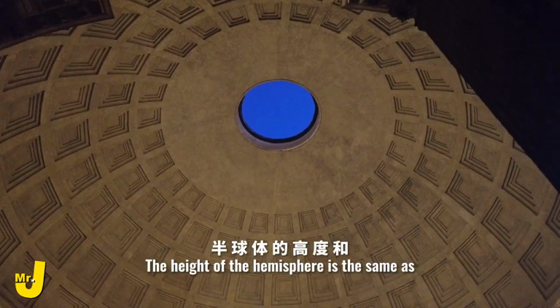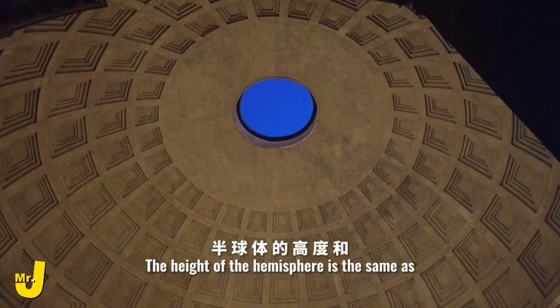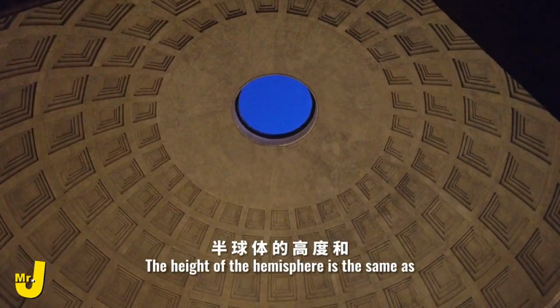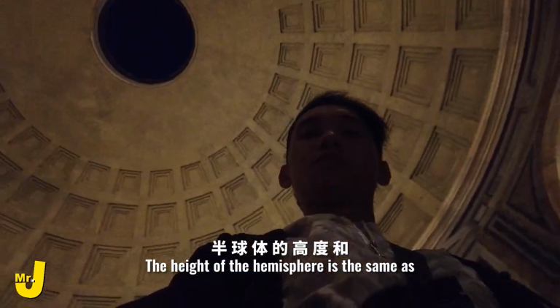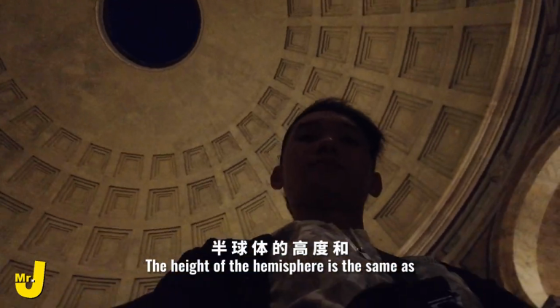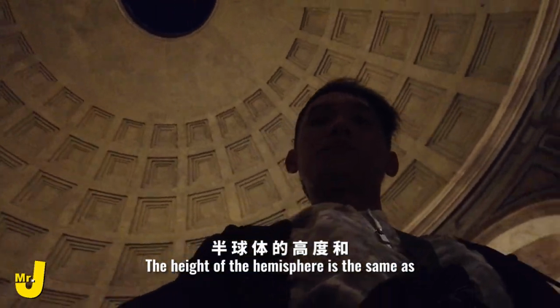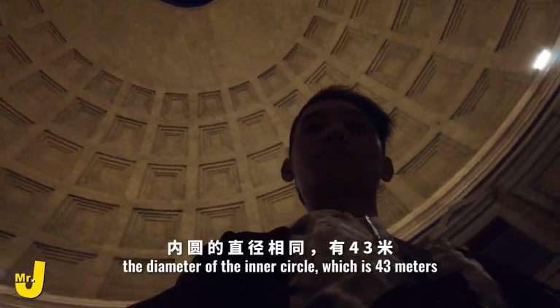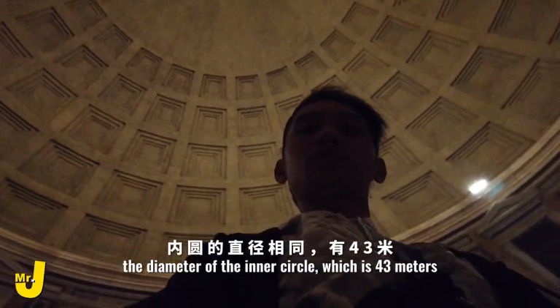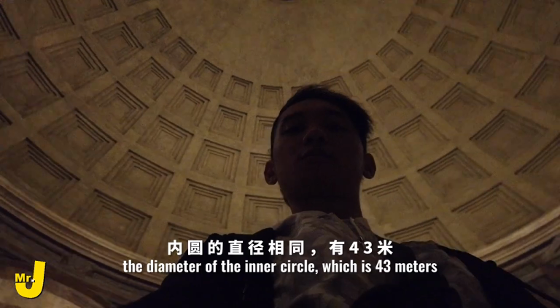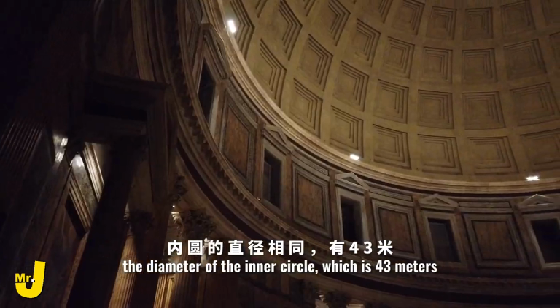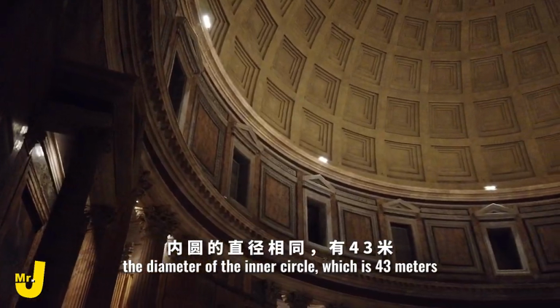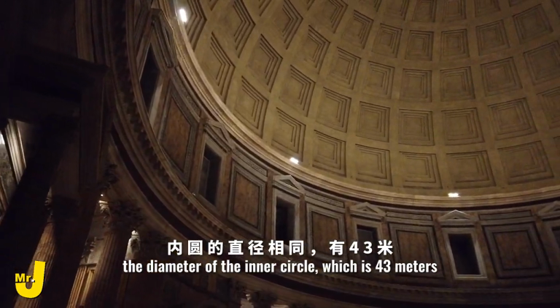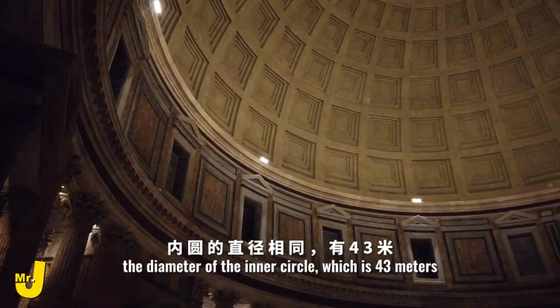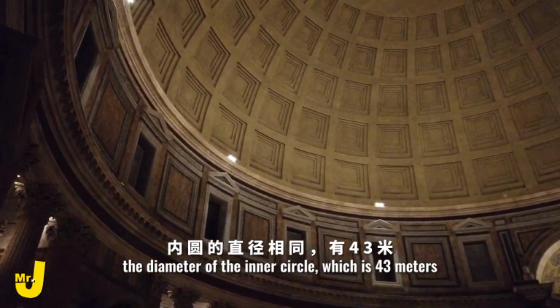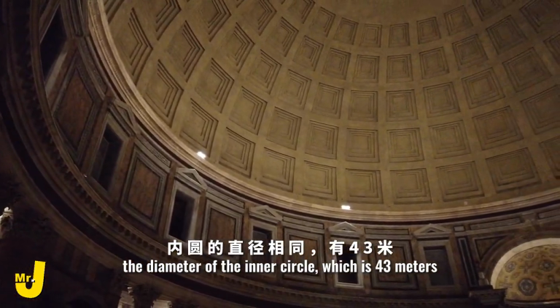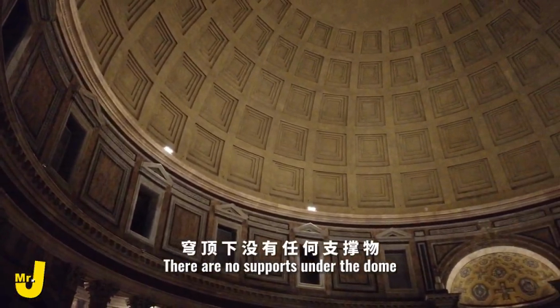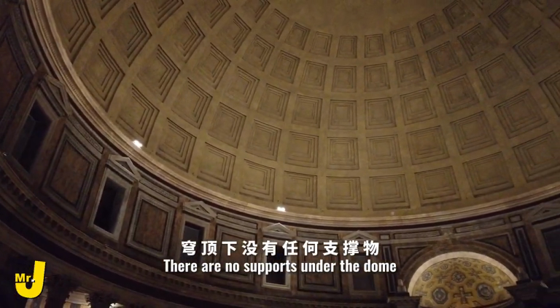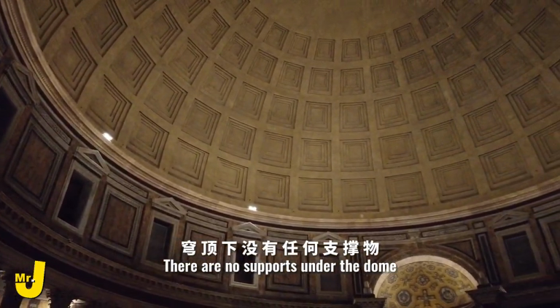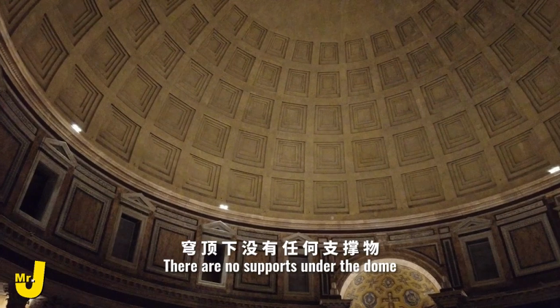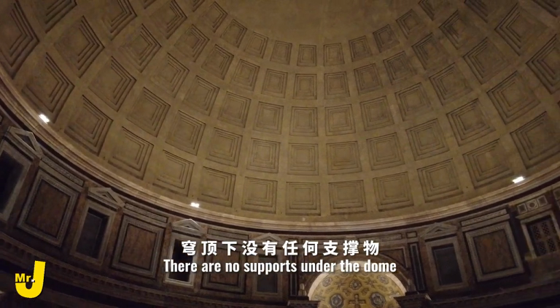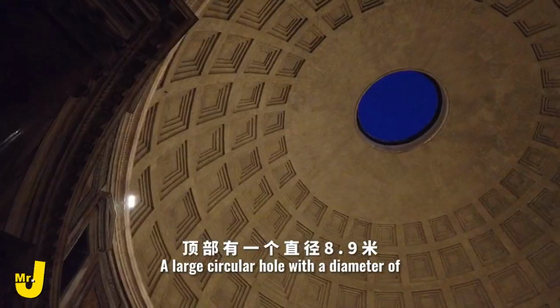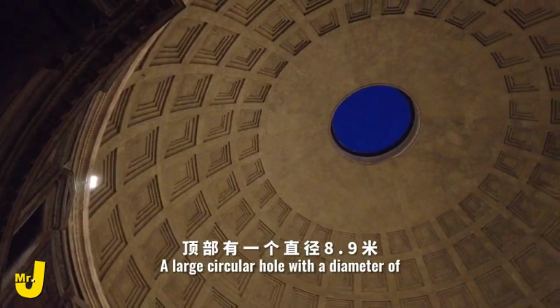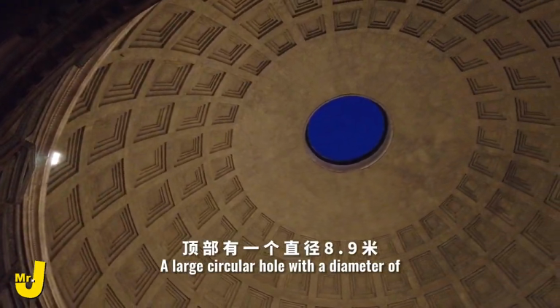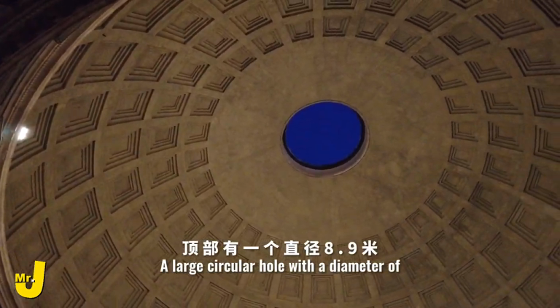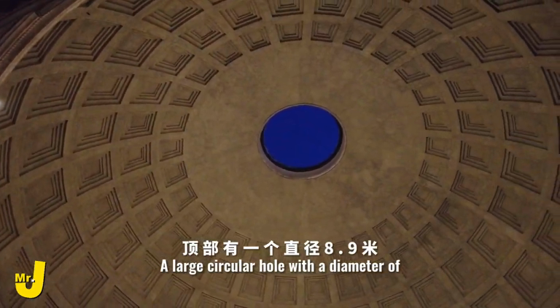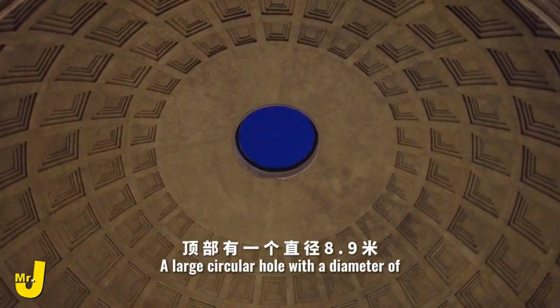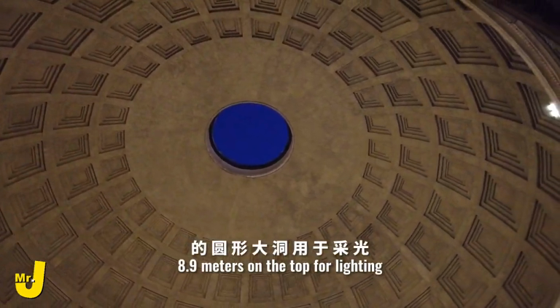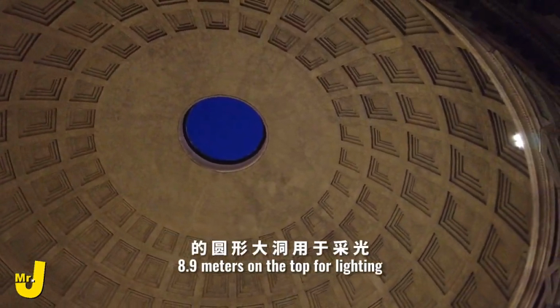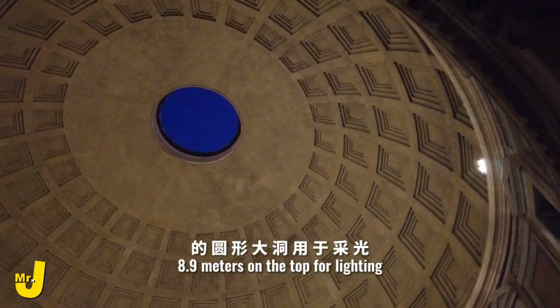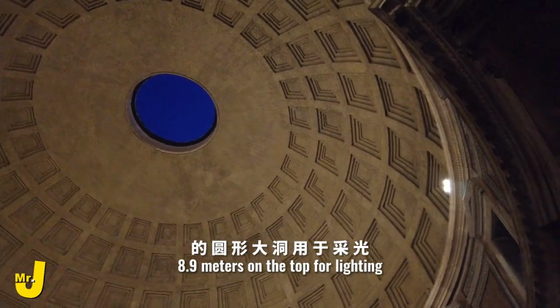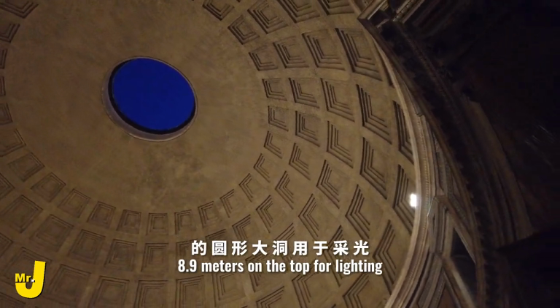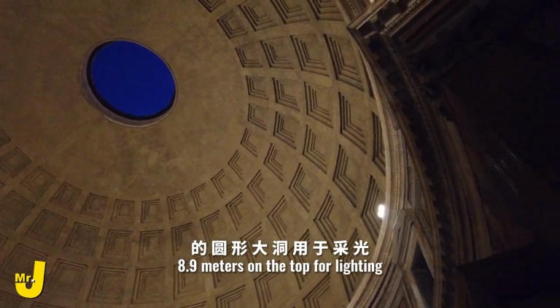The height of the hemisphere is the same as the diameter of the inner circle, which is 43 meters. There are no supports under the dome, and a large circular hole with a diameter of 8.9 meters sits at the top for lighting.